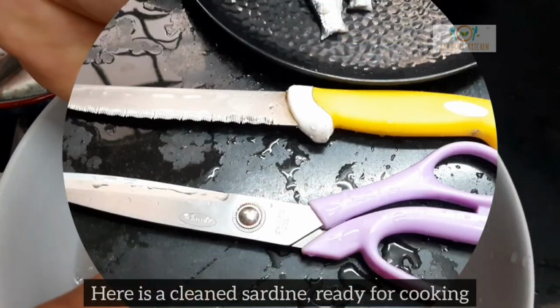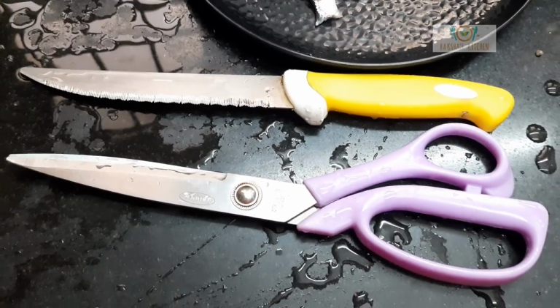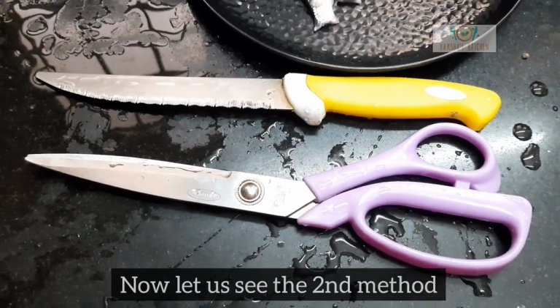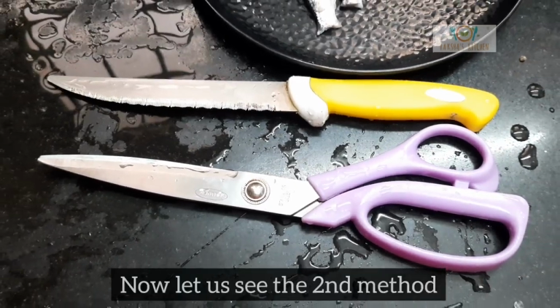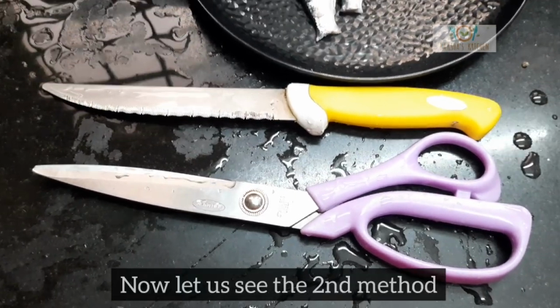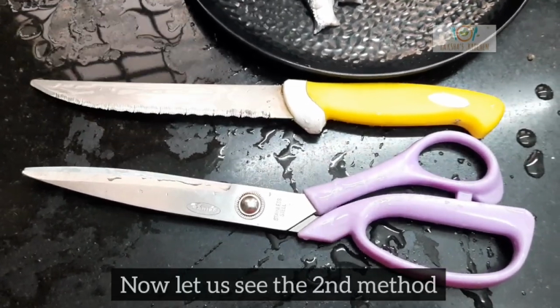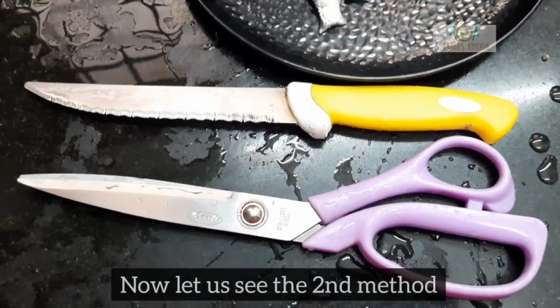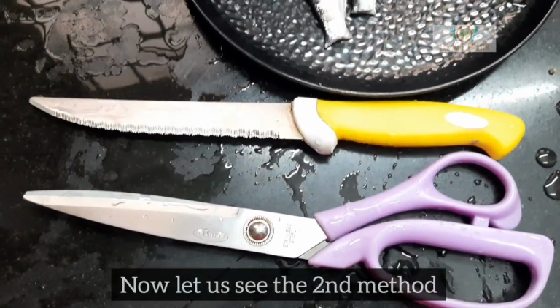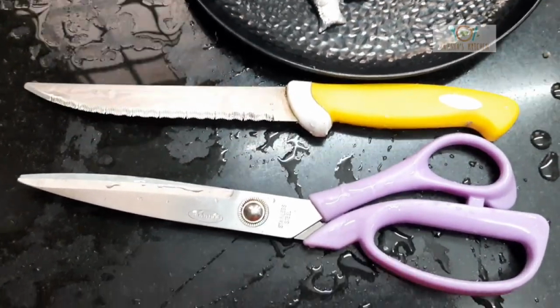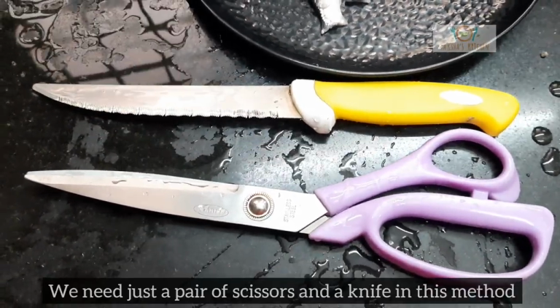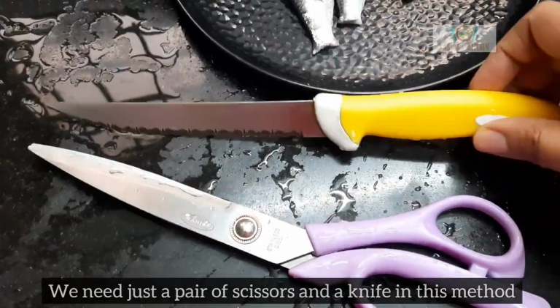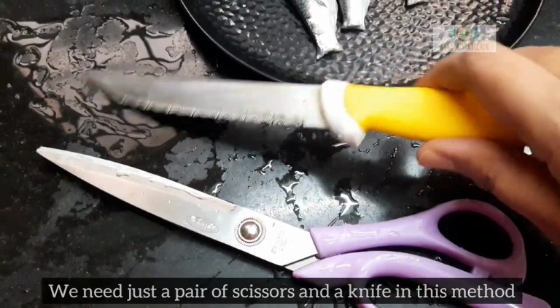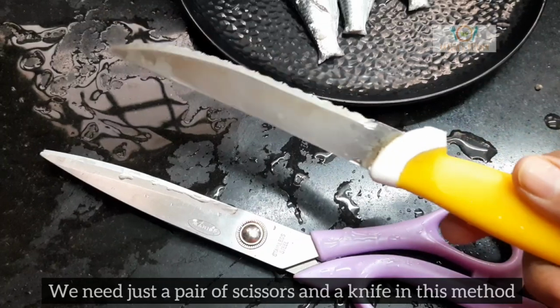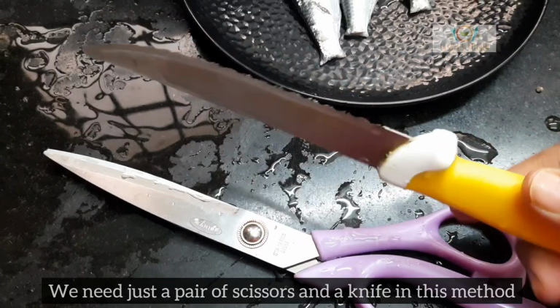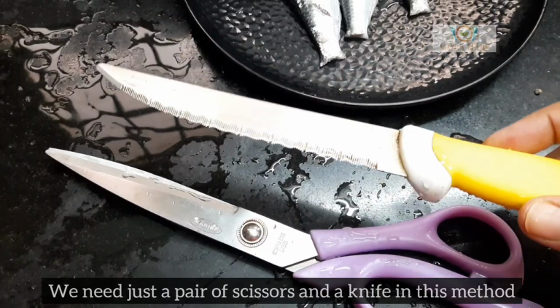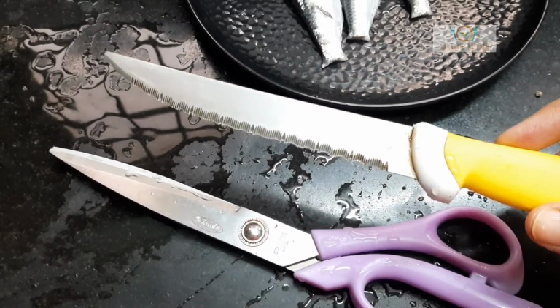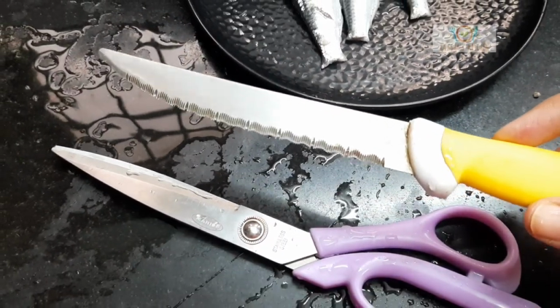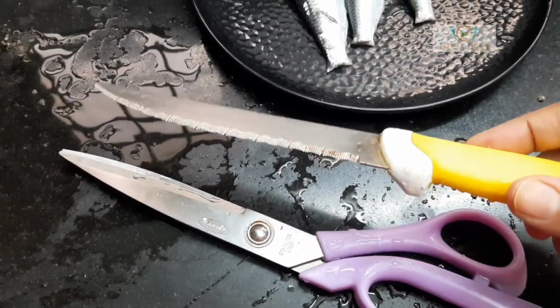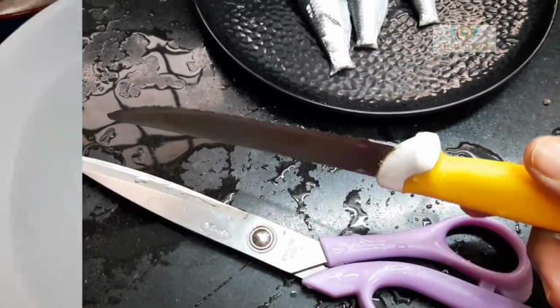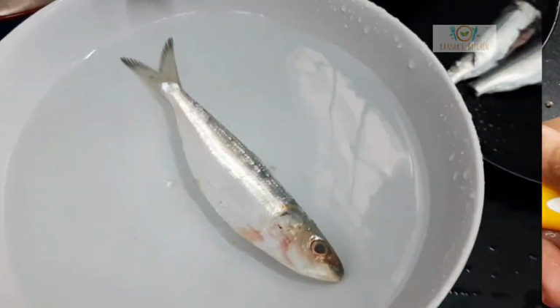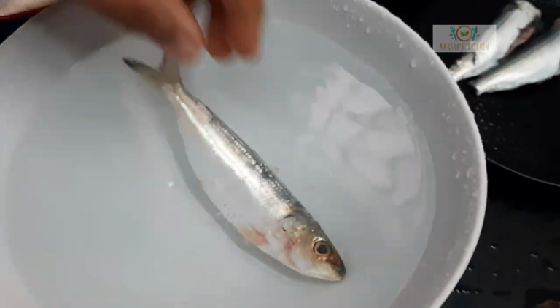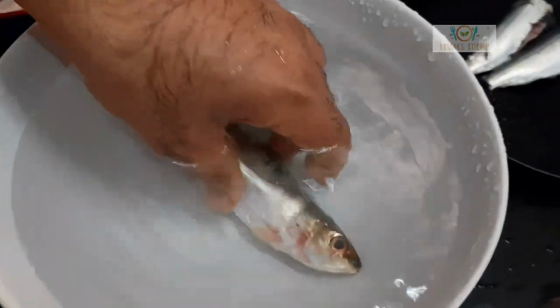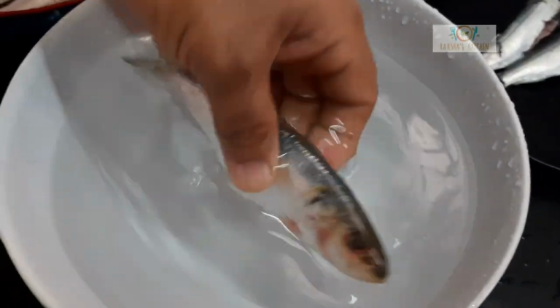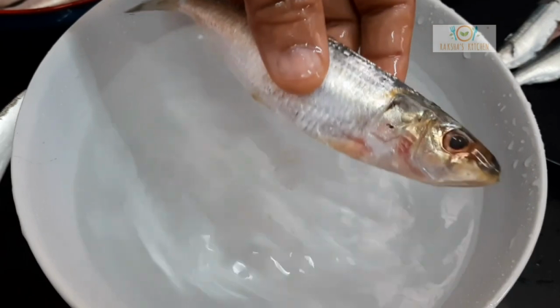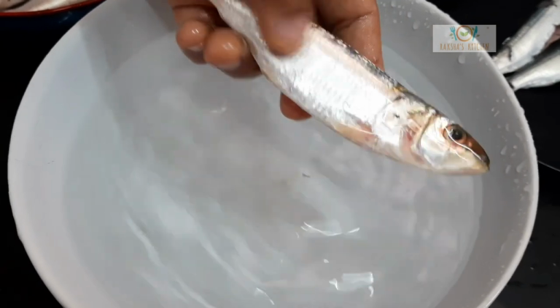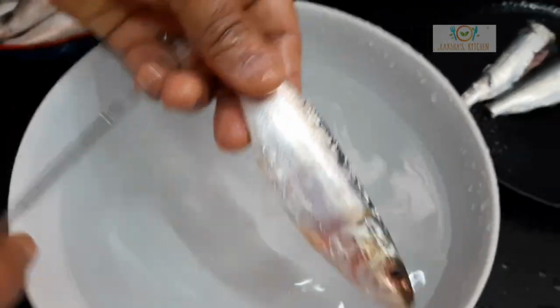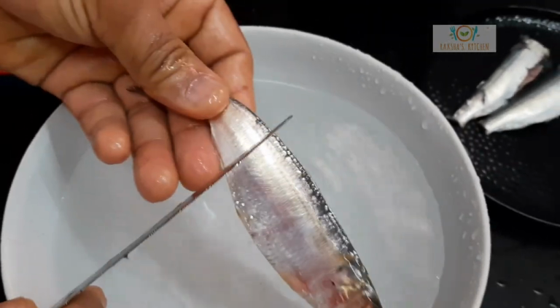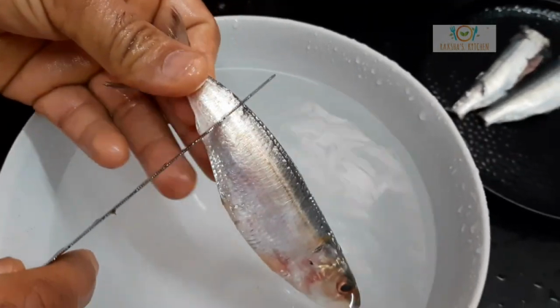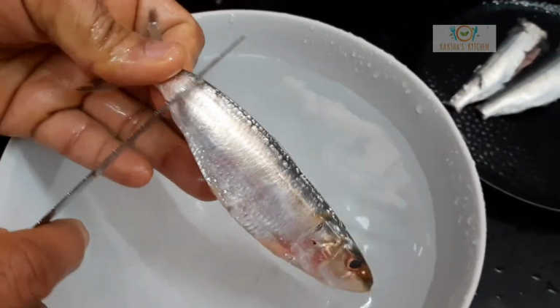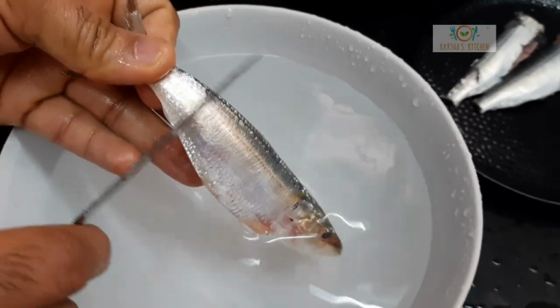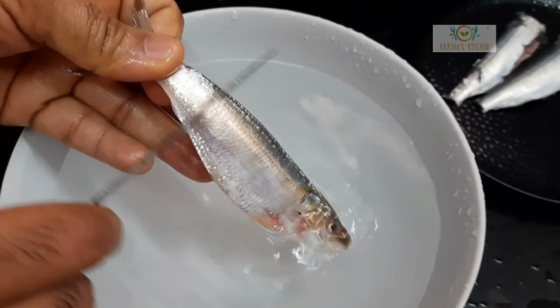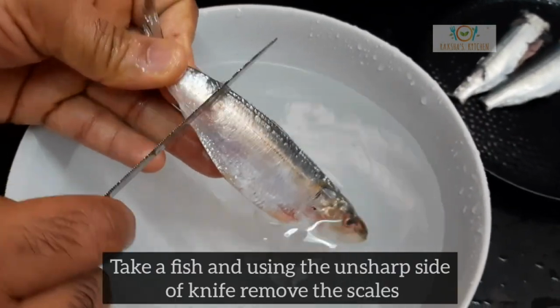Now let us see the second method. In the second method, we use only a pair of scissors and a knife. Remove the scales of the fish using the unsharp side of the knife.